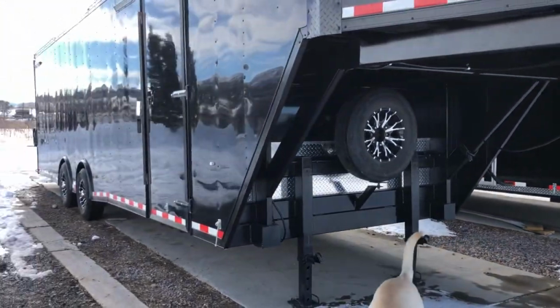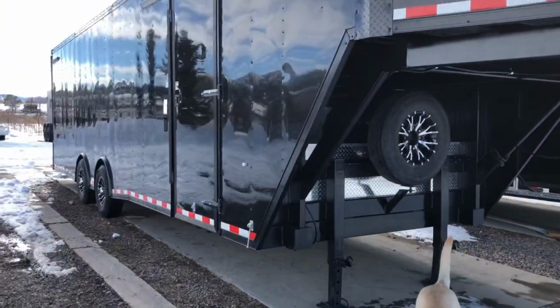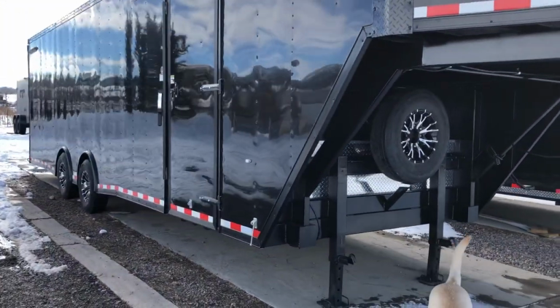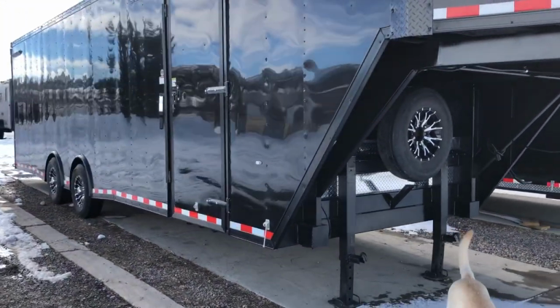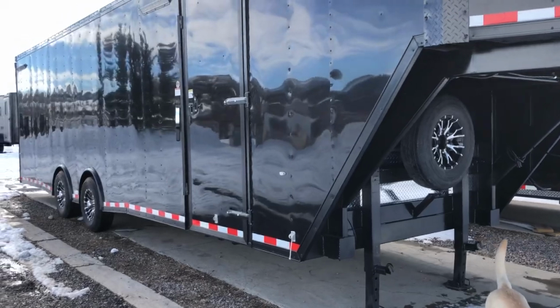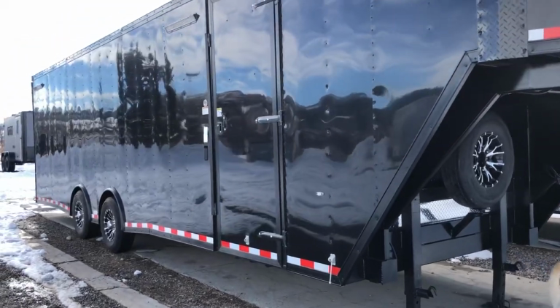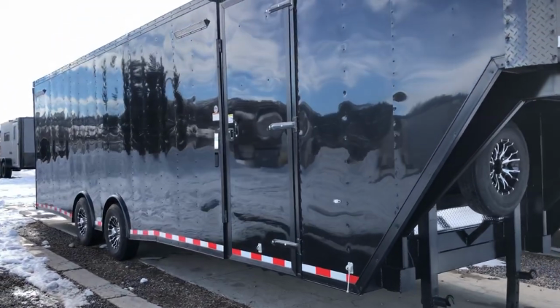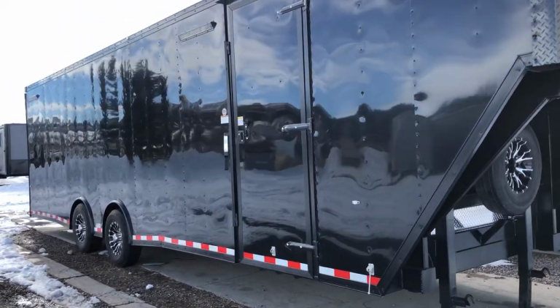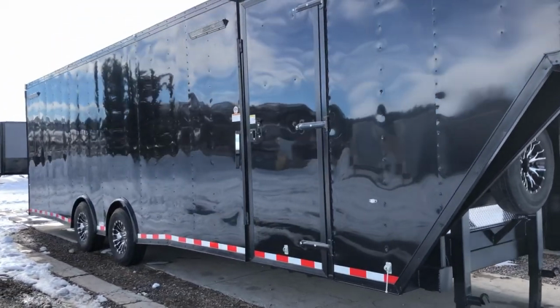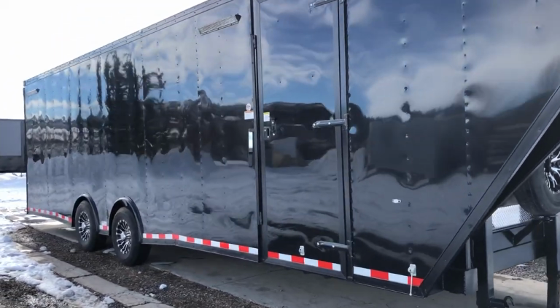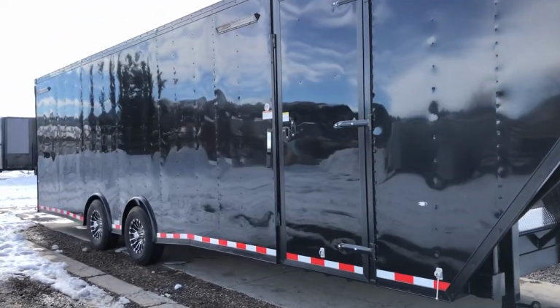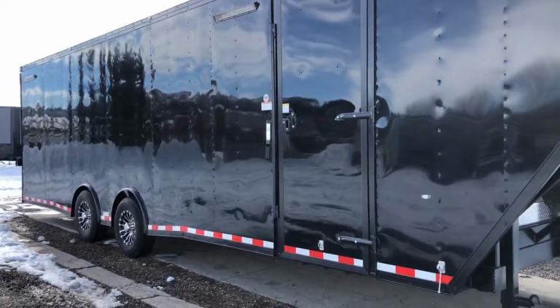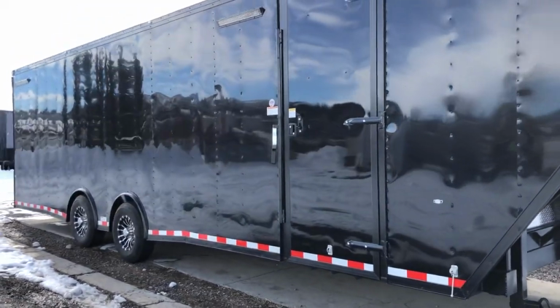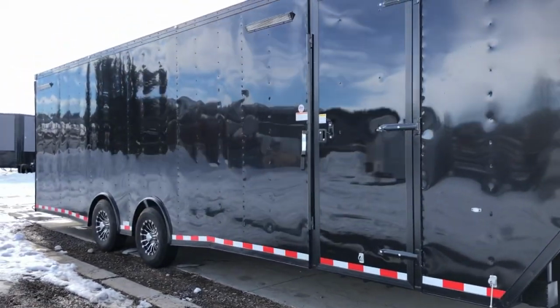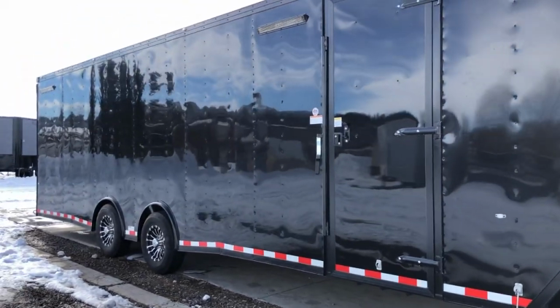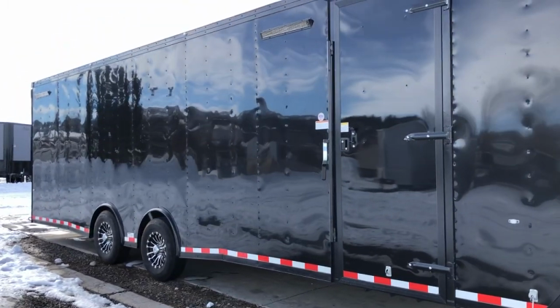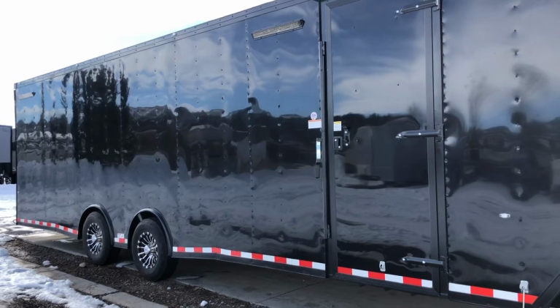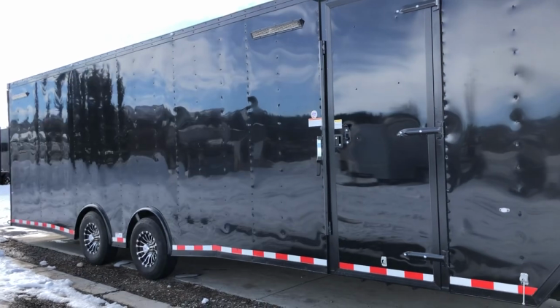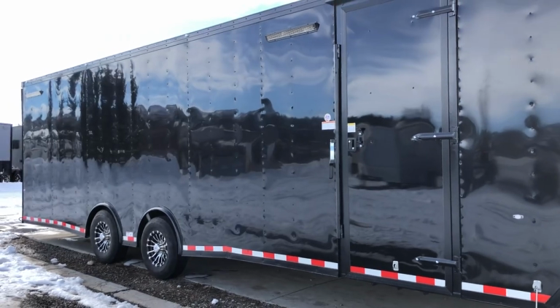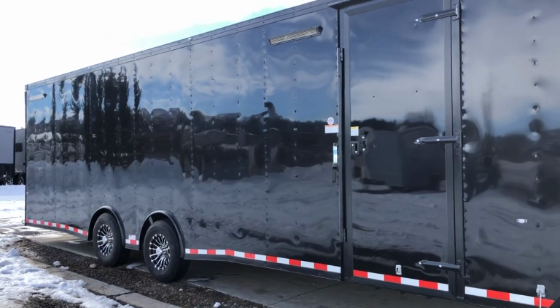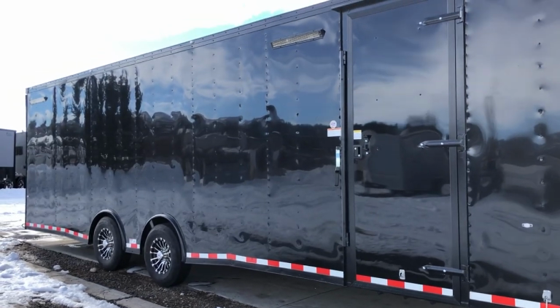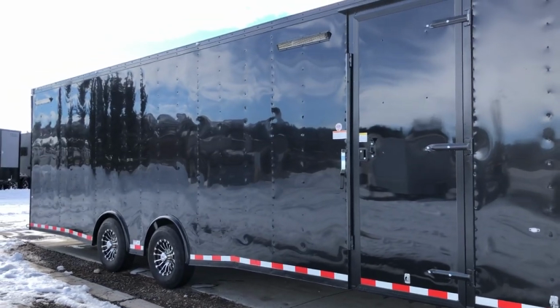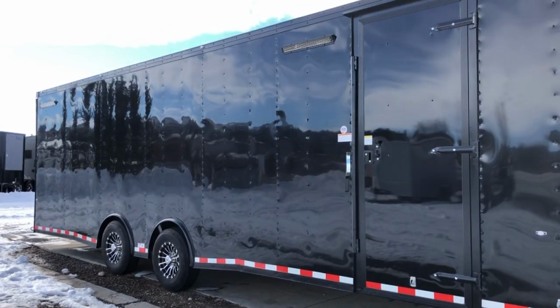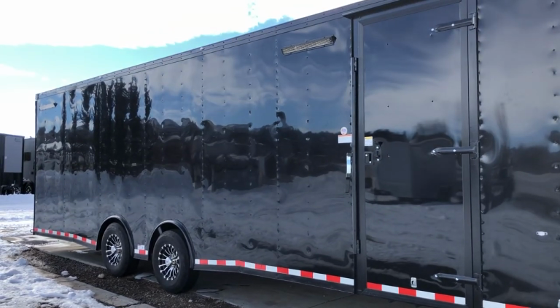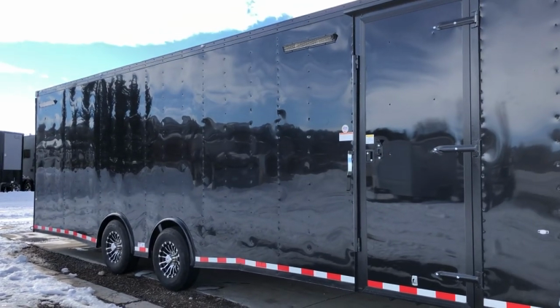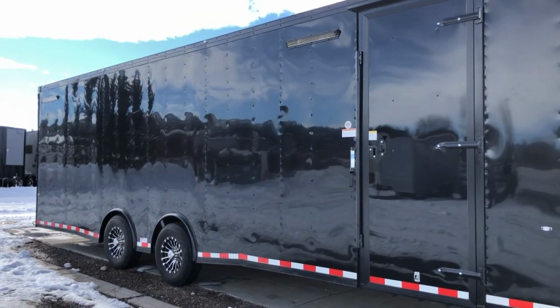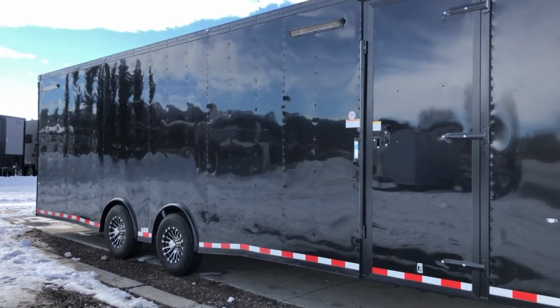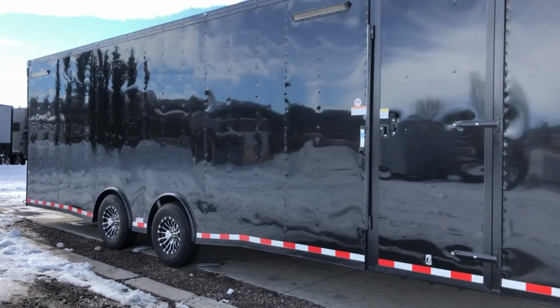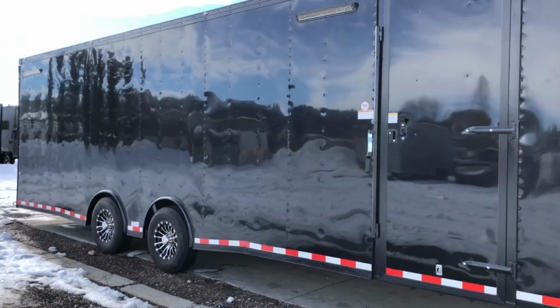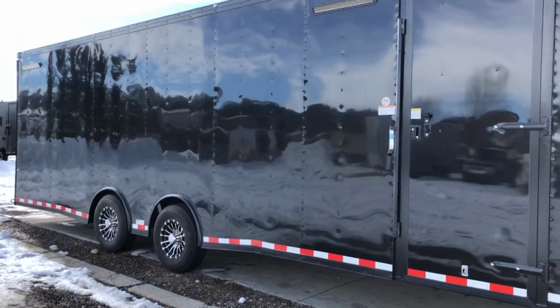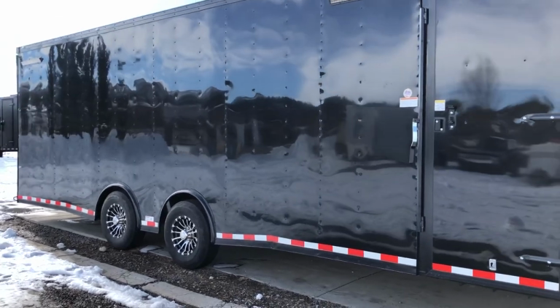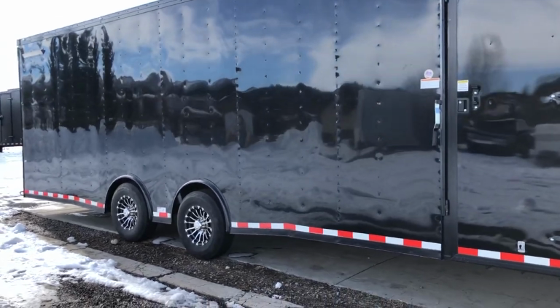The side door is a 36-inch side door with double lock protection. You do have the RV lock and cam bar on that side door. This one also has two party lights, so you've got two of those nice big recessed LED party lights here off the side of the trailer.